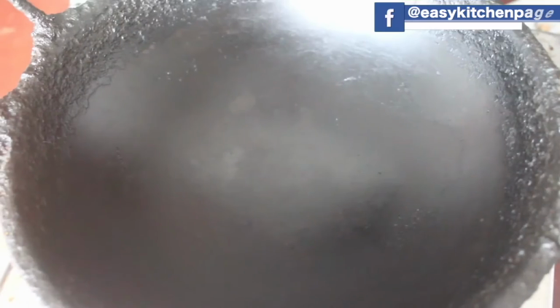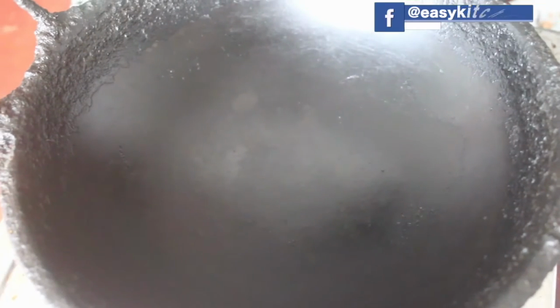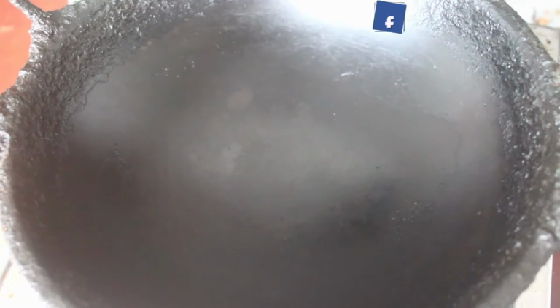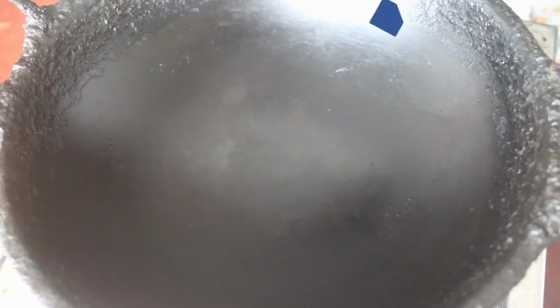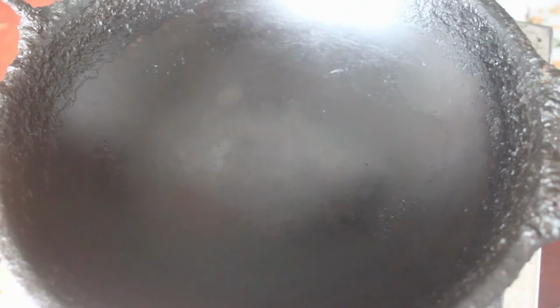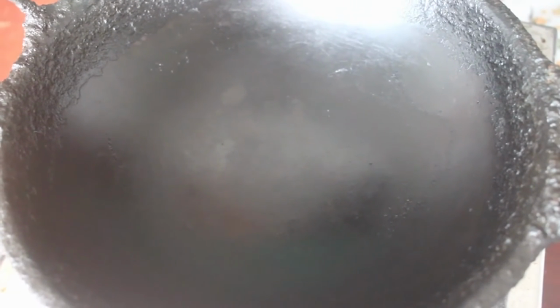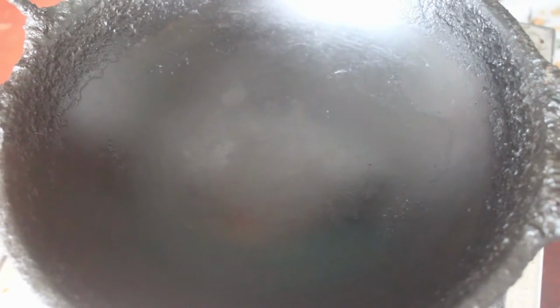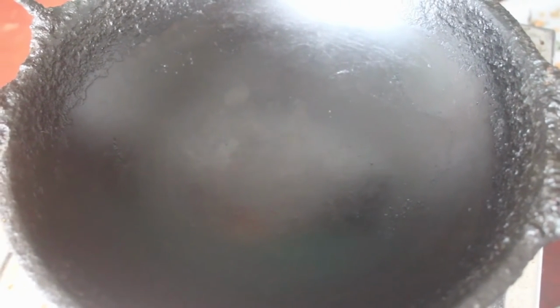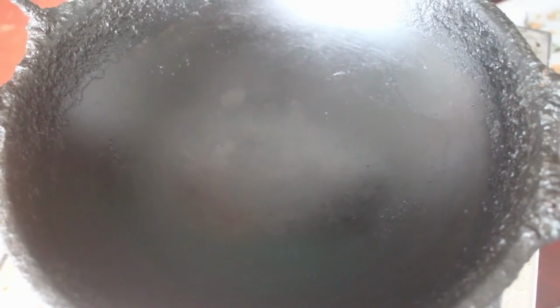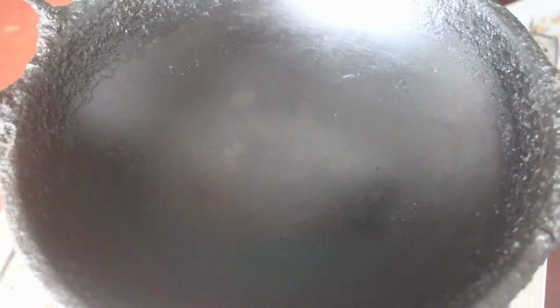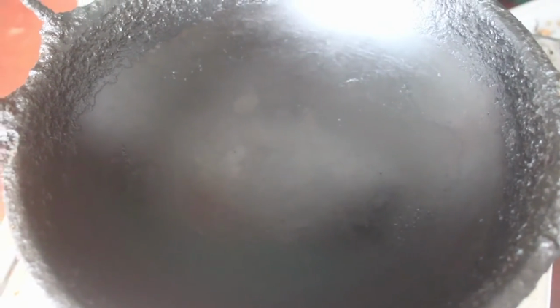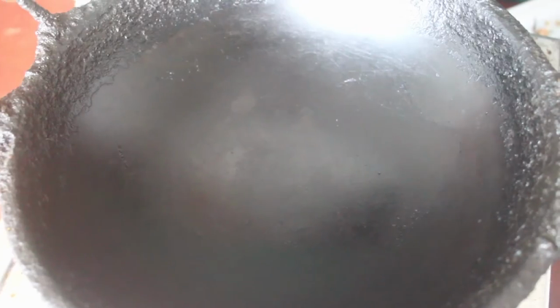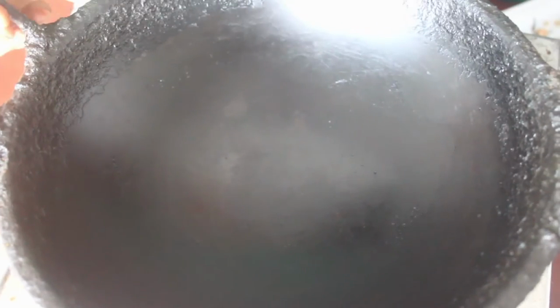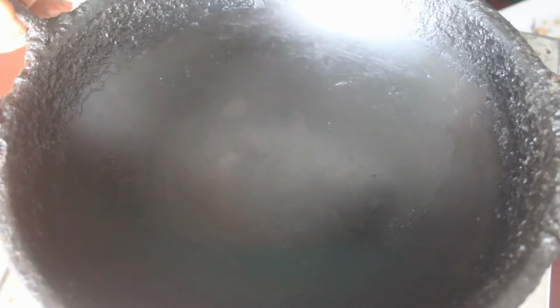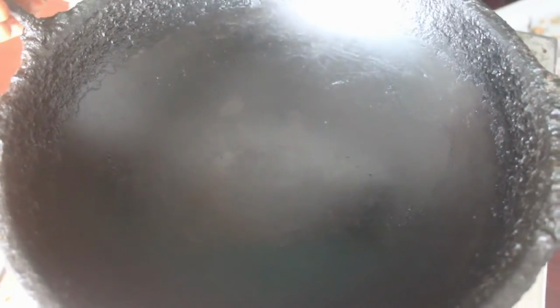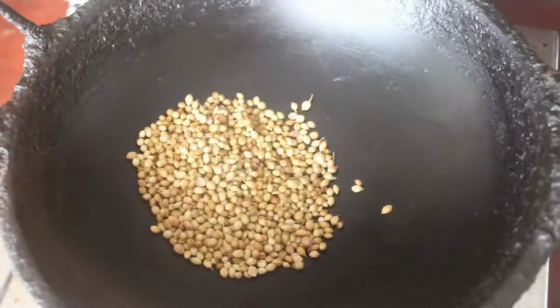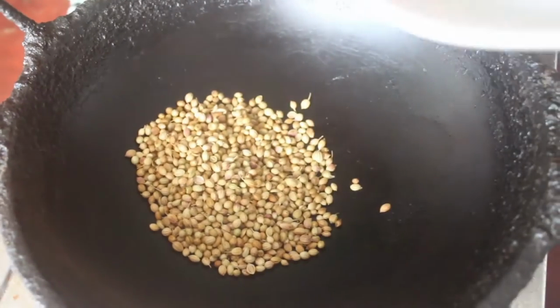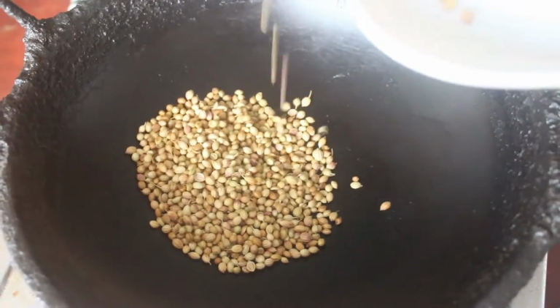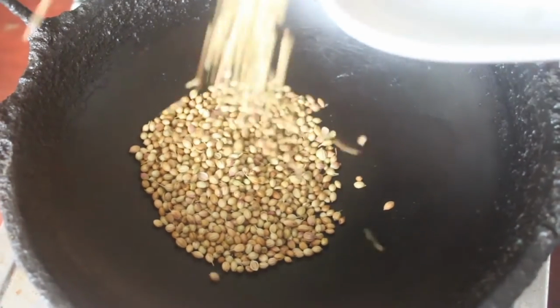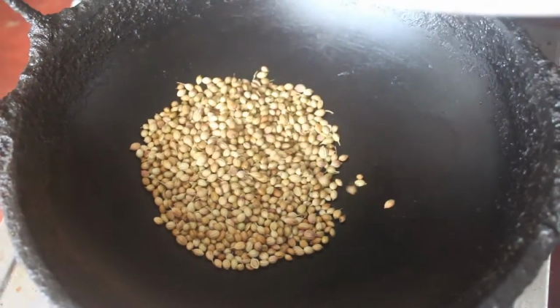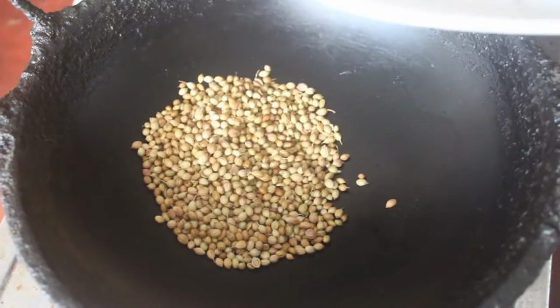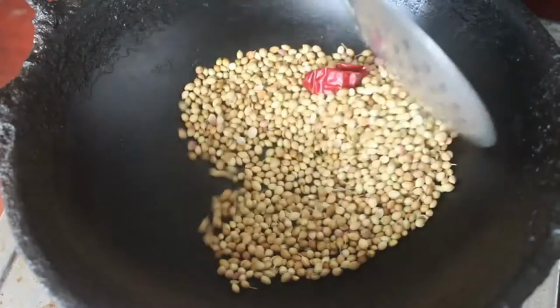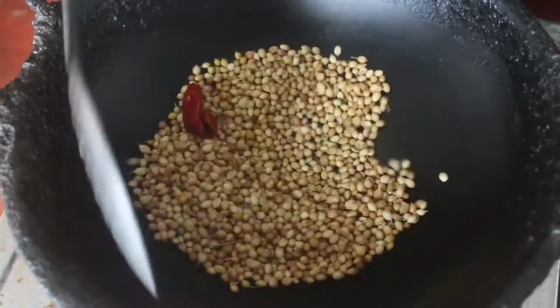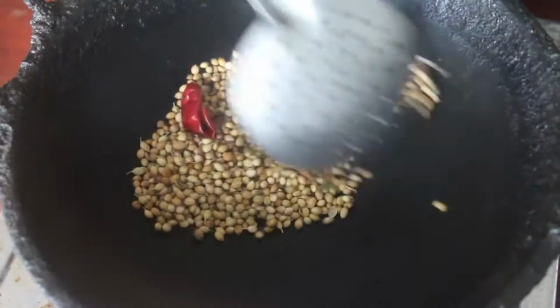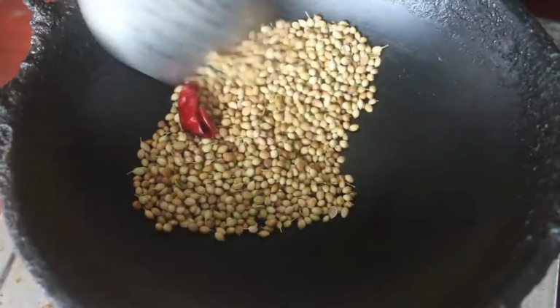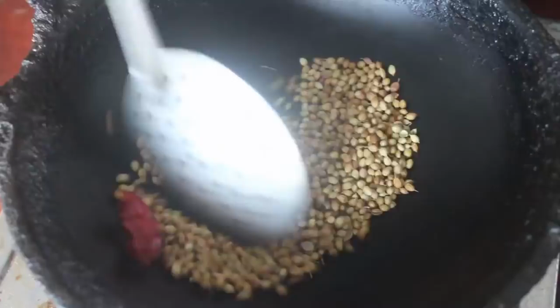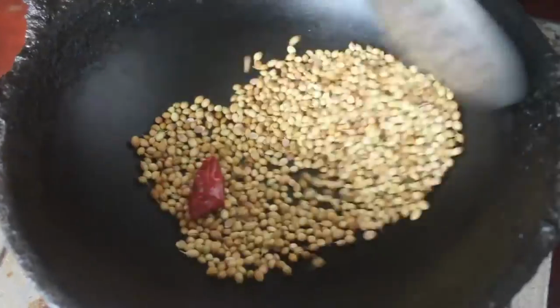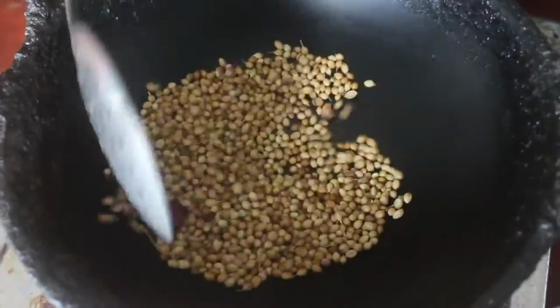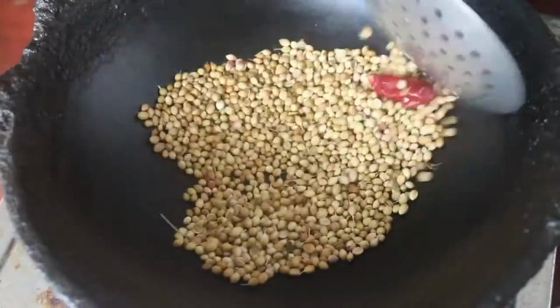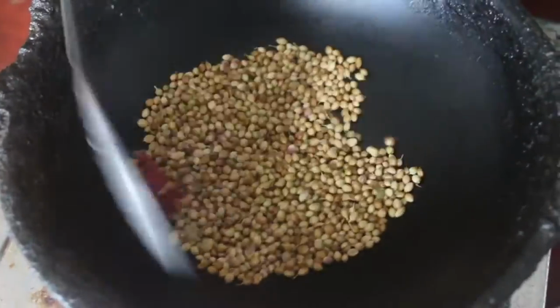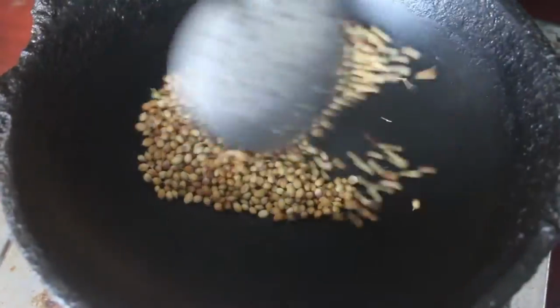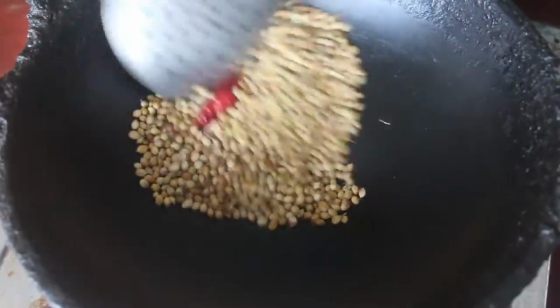I put a glass on the gas. Now we are ready to make the masala. We will make a dry roast.